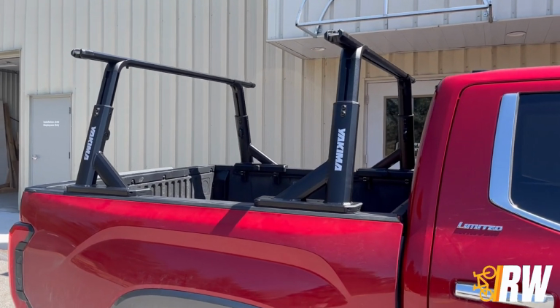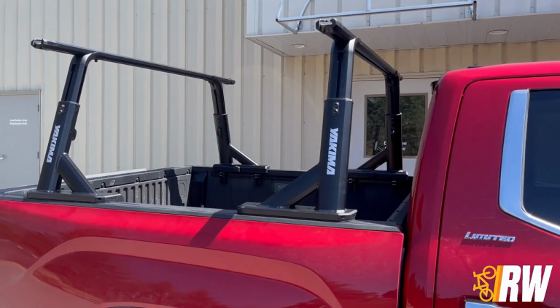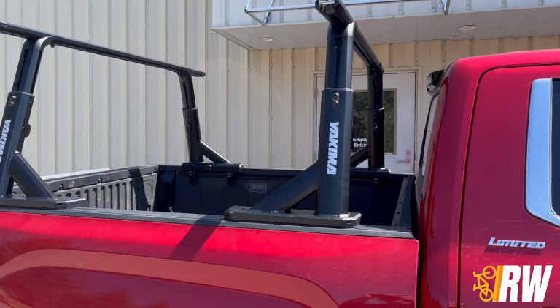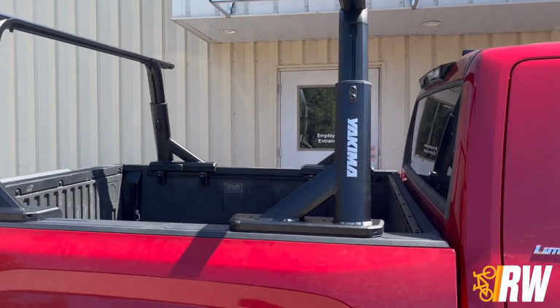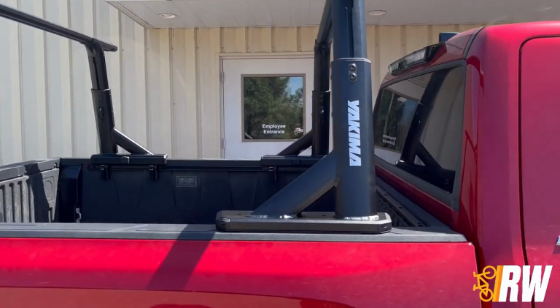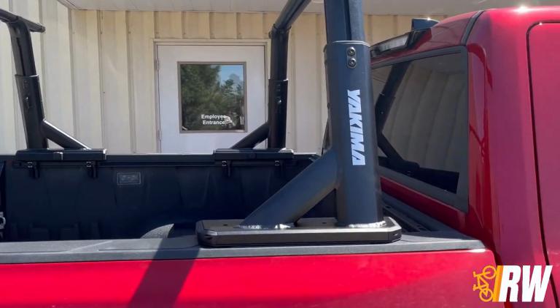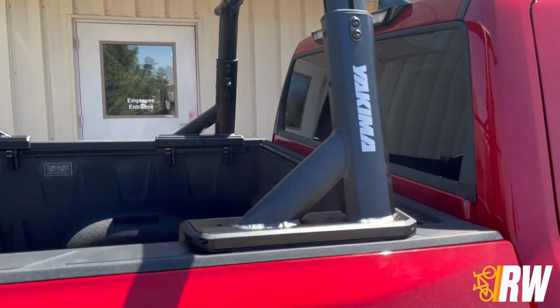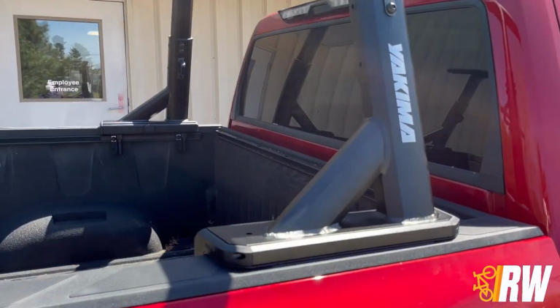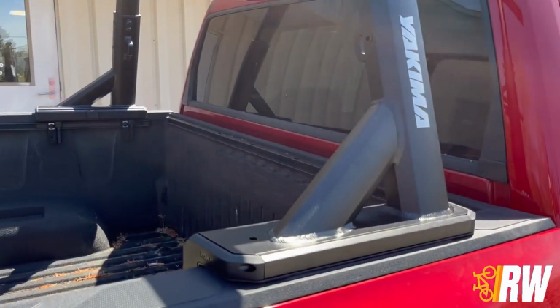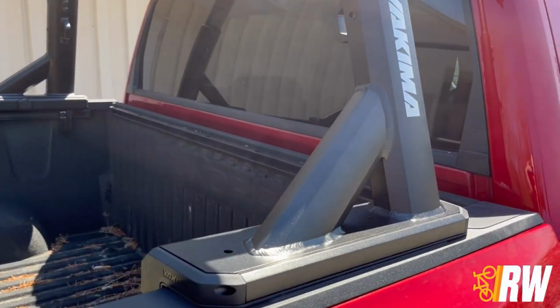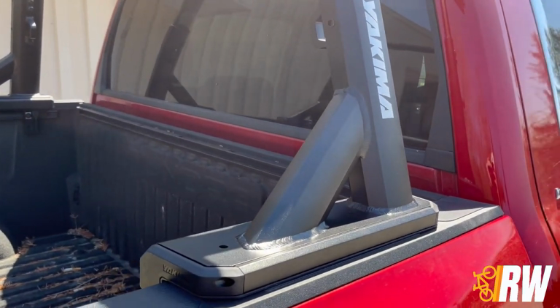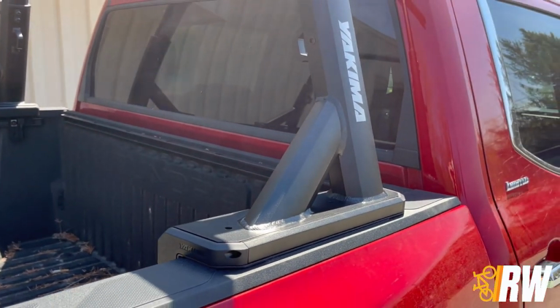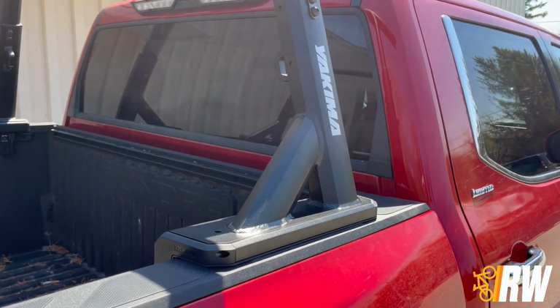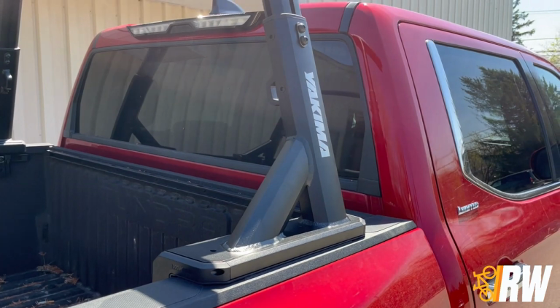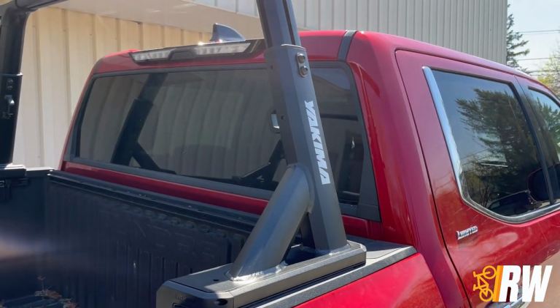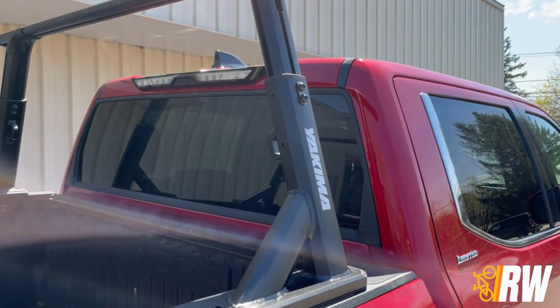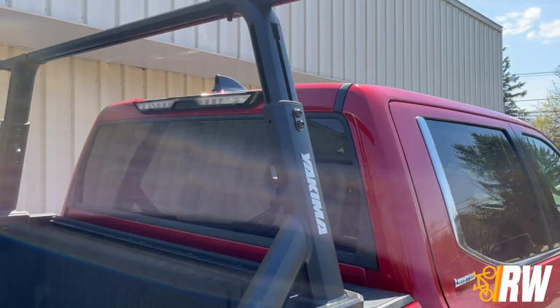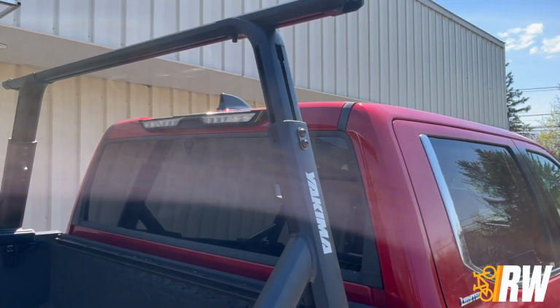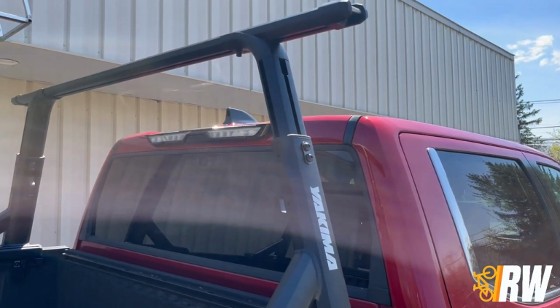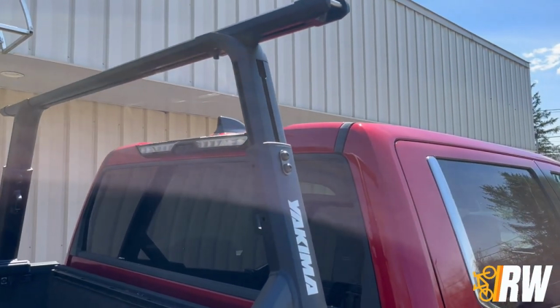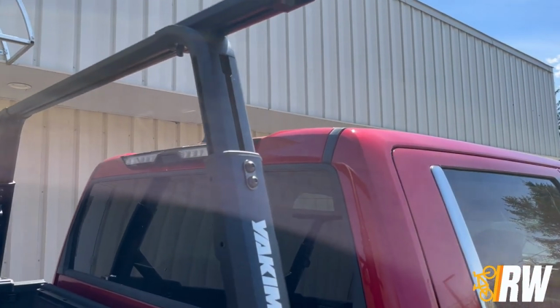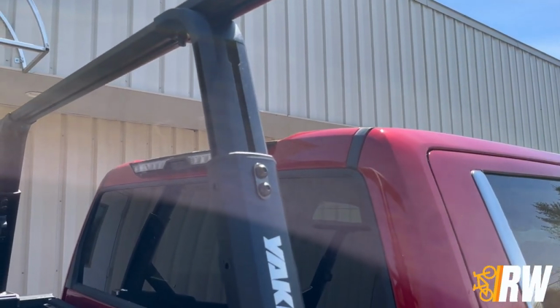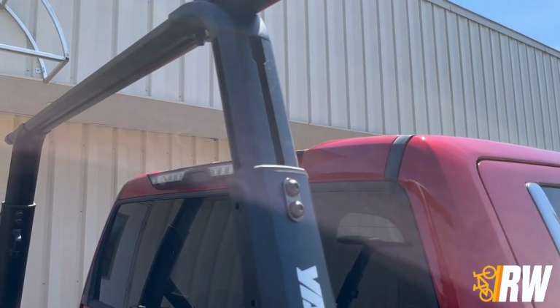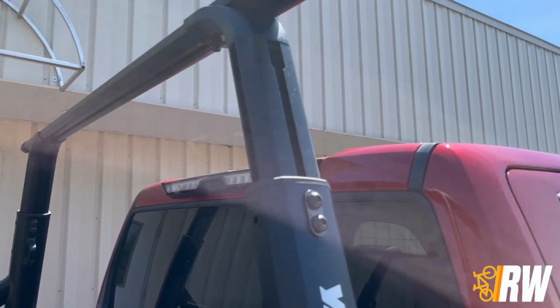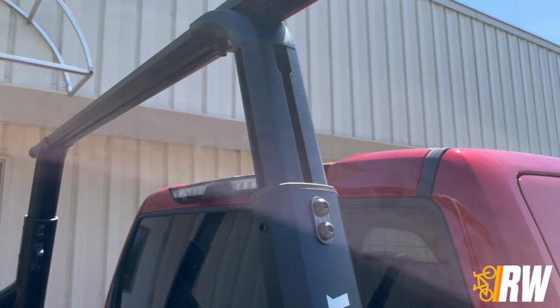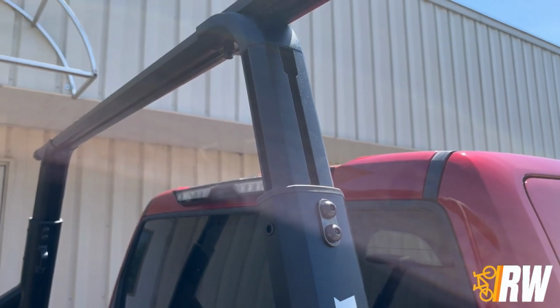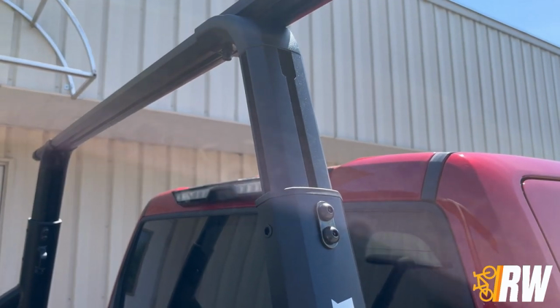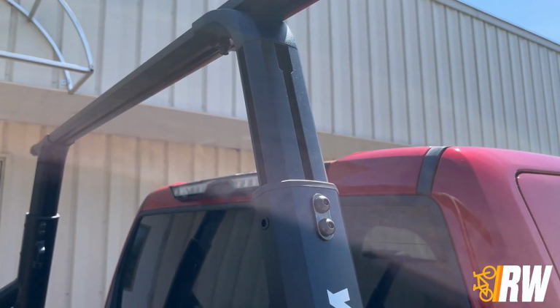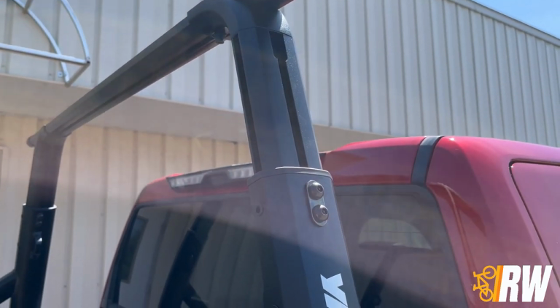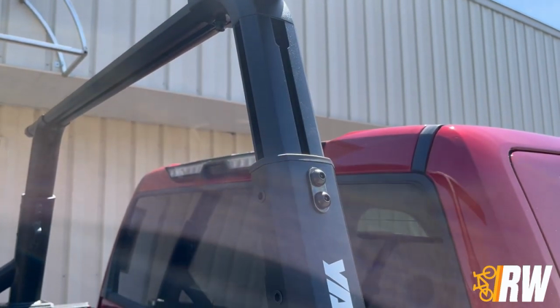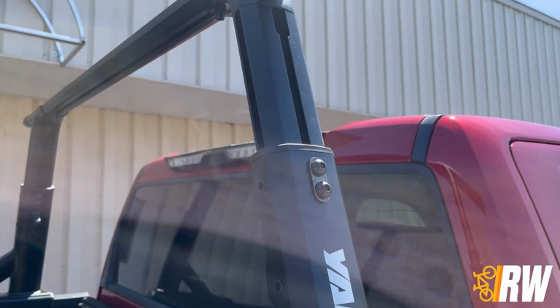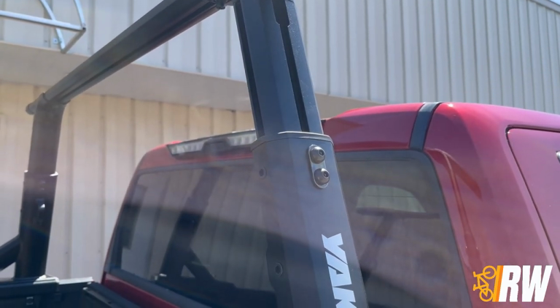The Overhaul is finished in a high quality black powder coat and has an adjustable height range of 19 inches in the lowest setting up to 30 inches in the tallest setting. We have the rack set at 26 inches for this Tundra to give just enough clearance over the antenna on the cab of the truck.